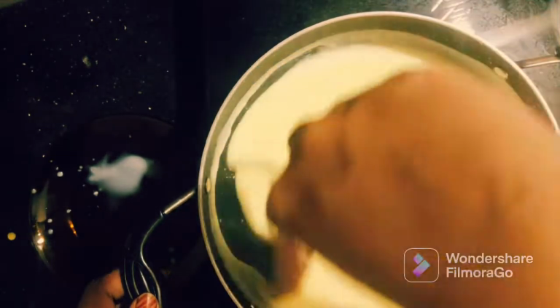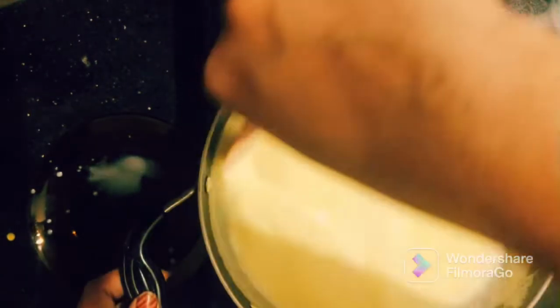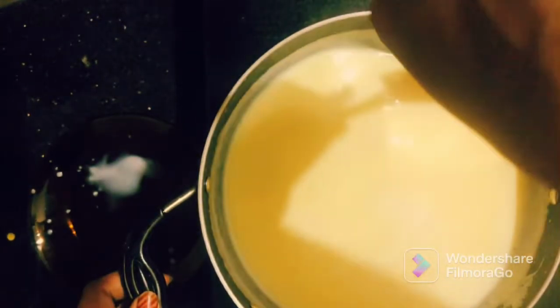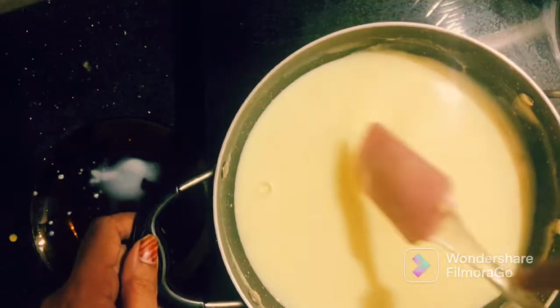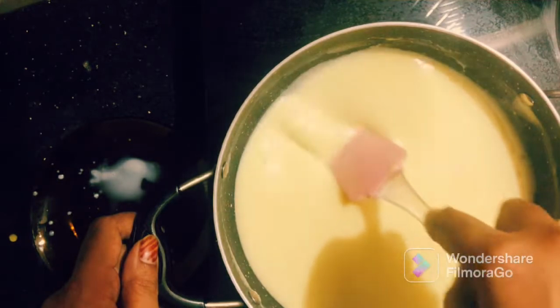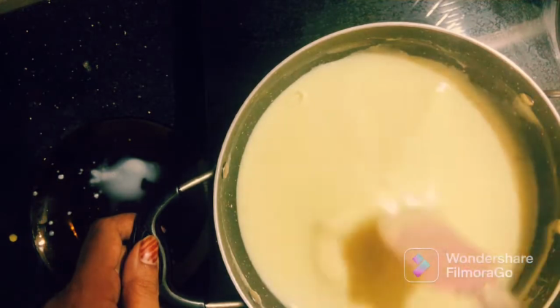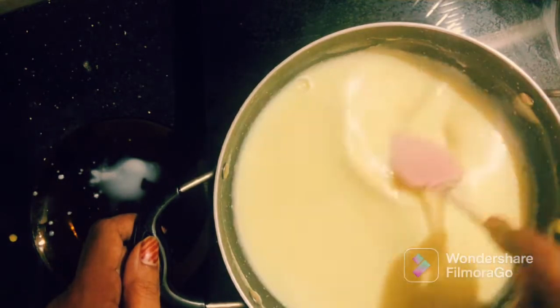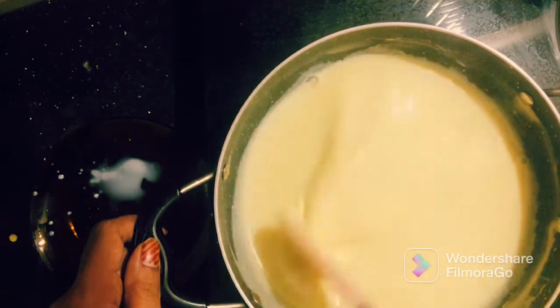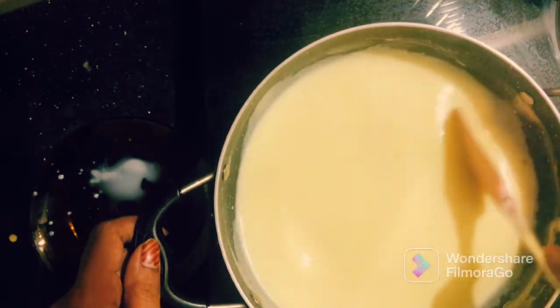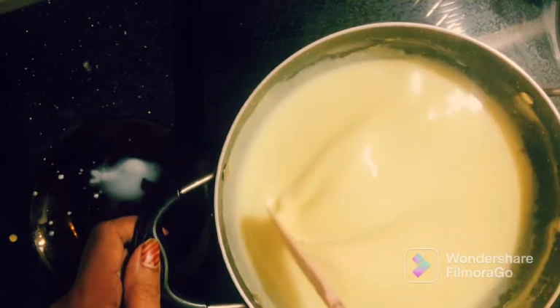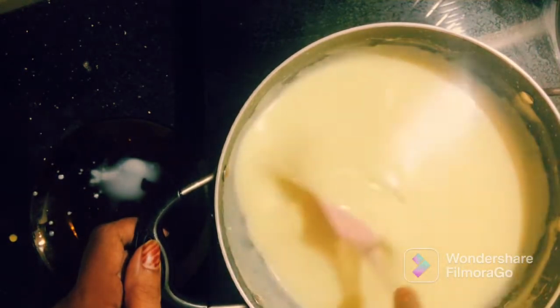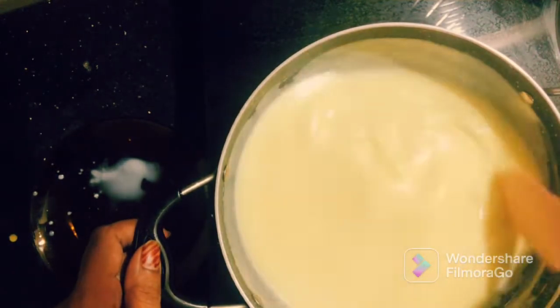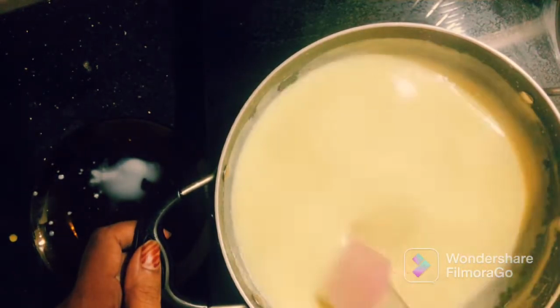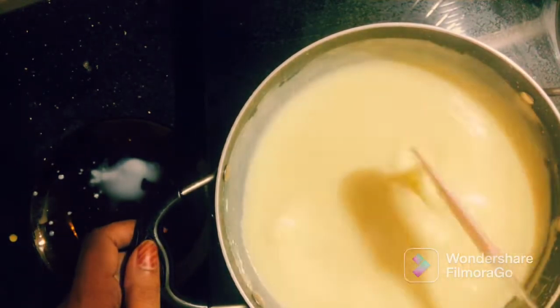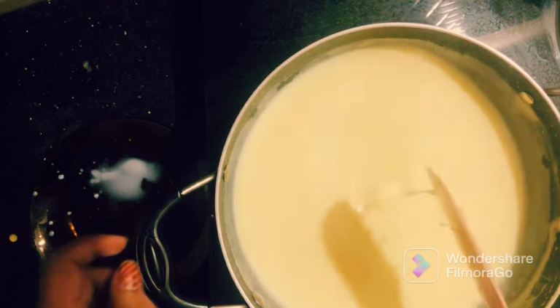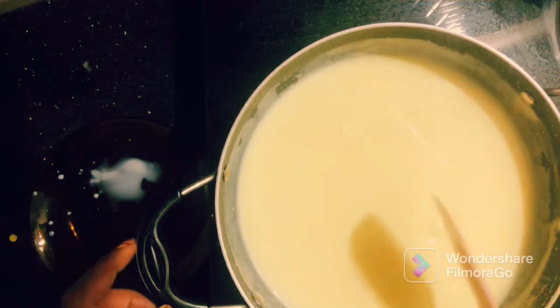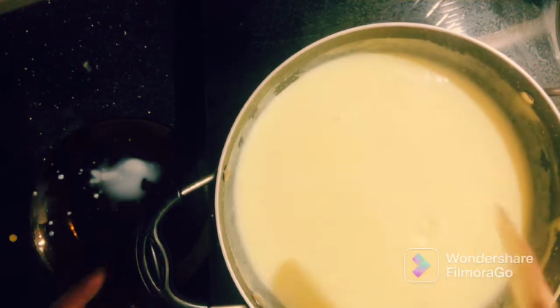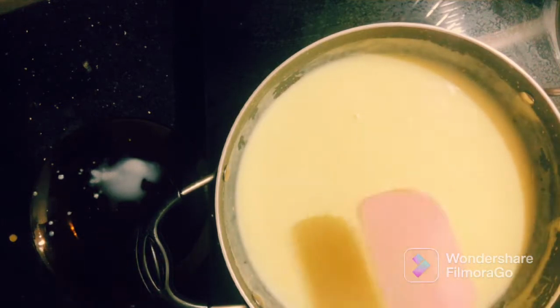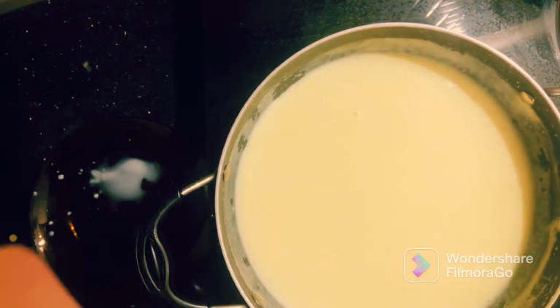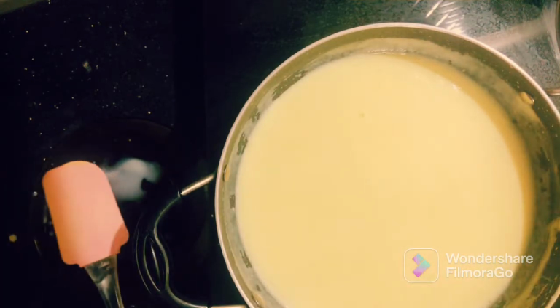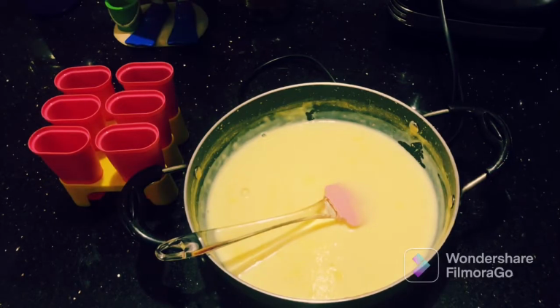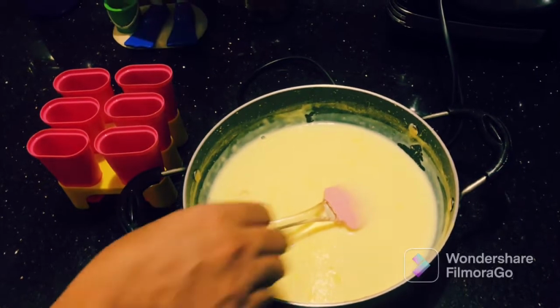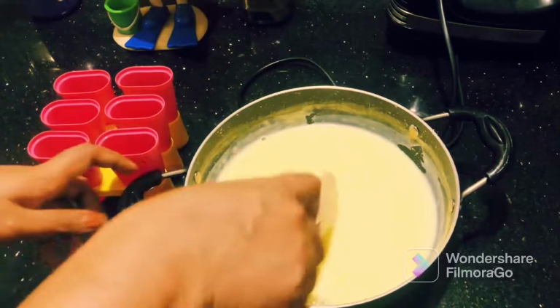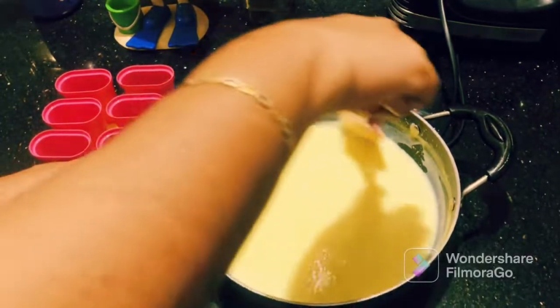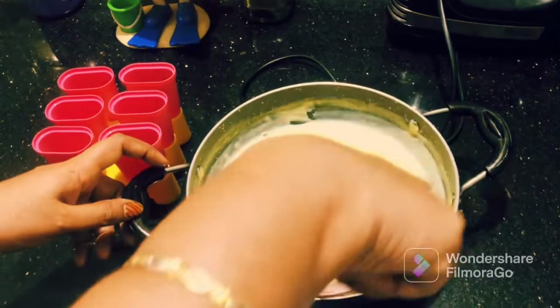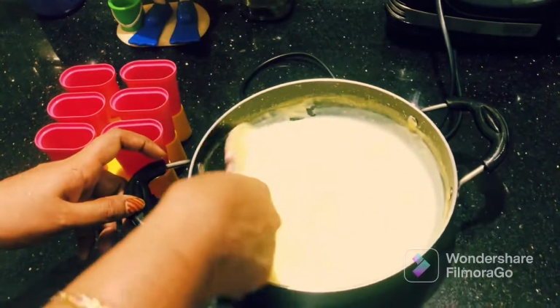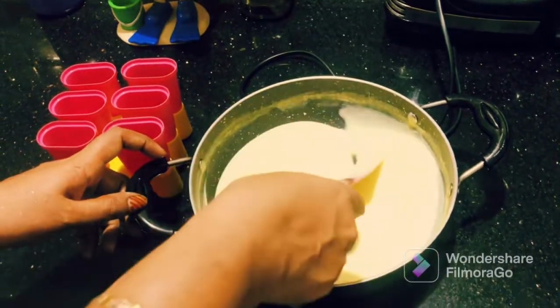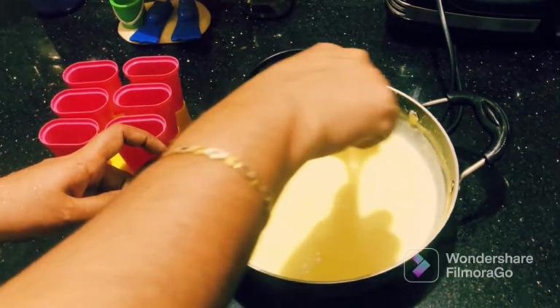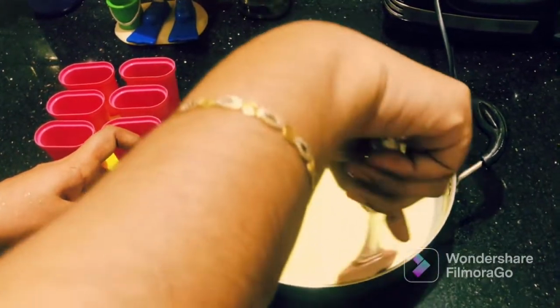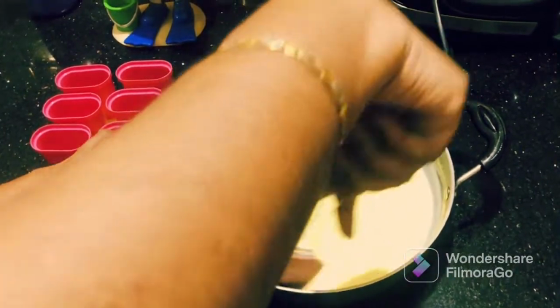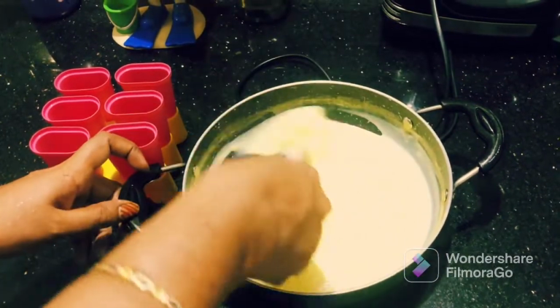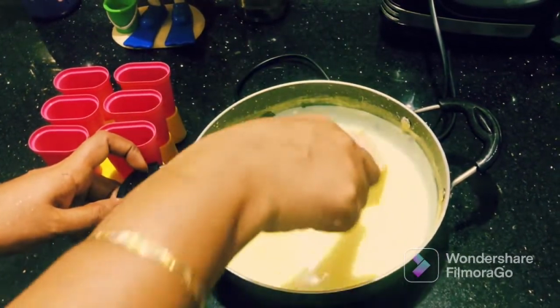When we get a thin consistency, we will turn off the heat. After the custard mix thickens, turn off the hot pot. Now we will check the consistency of the custard mix.